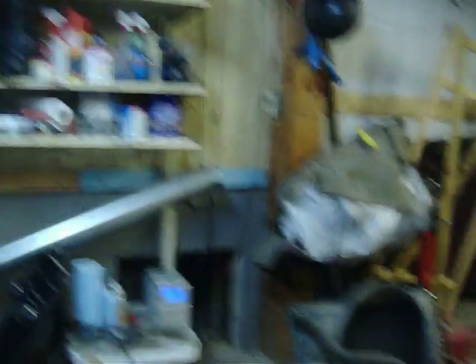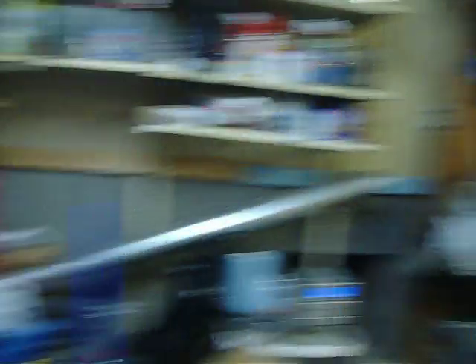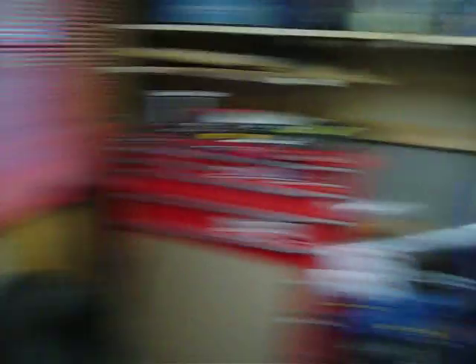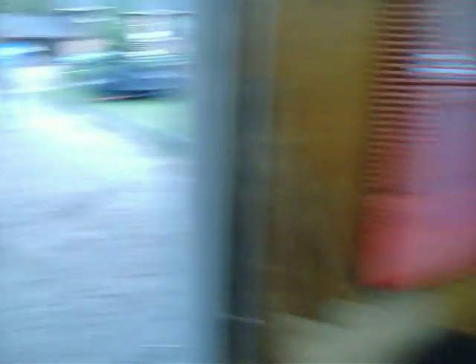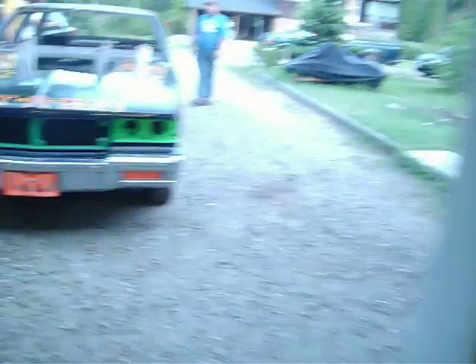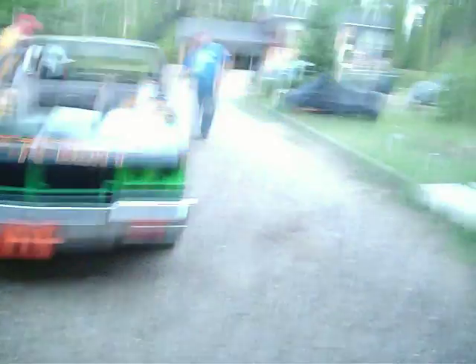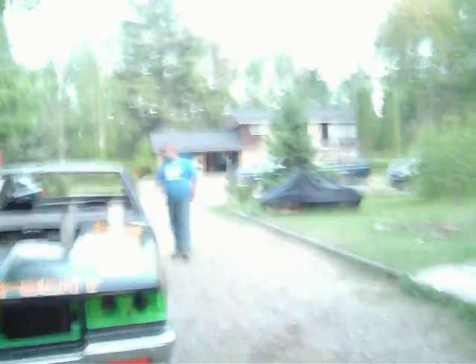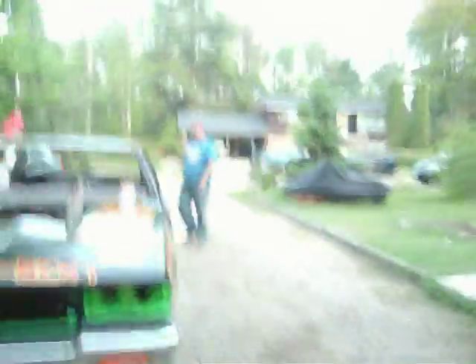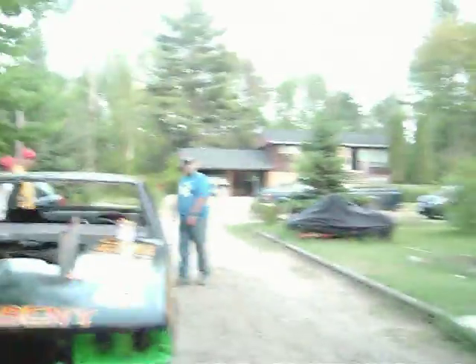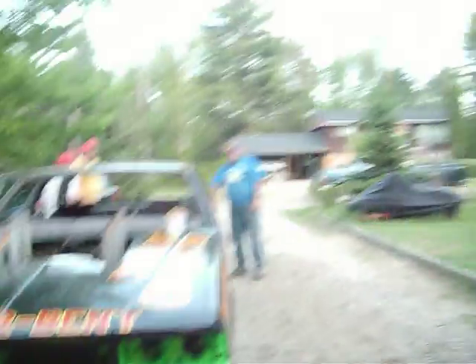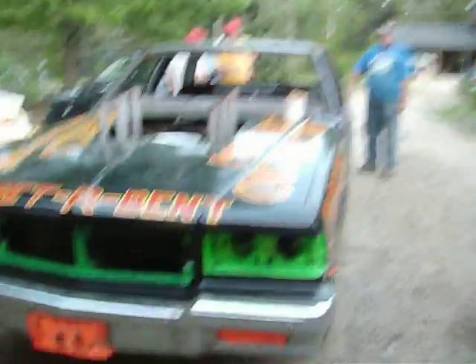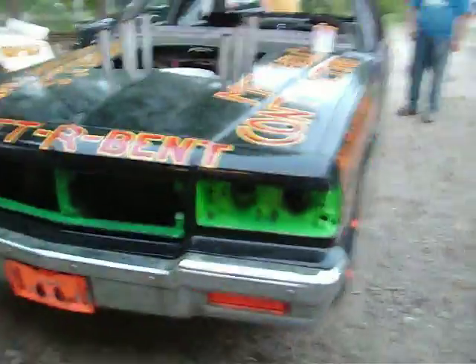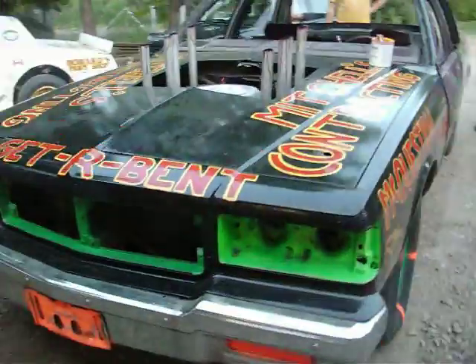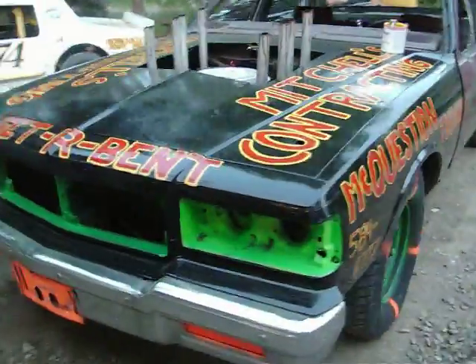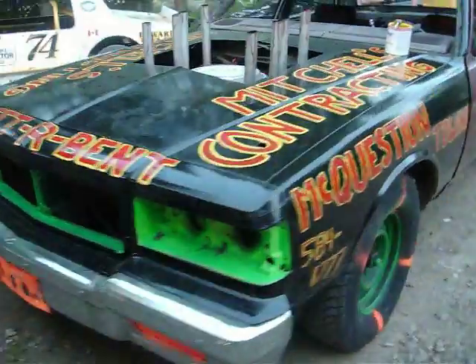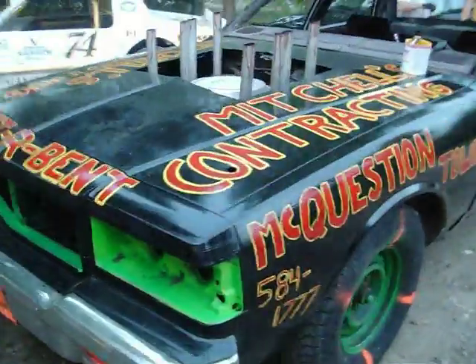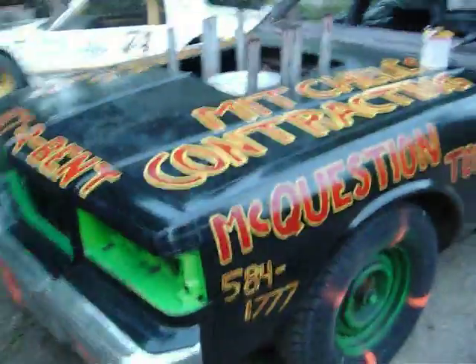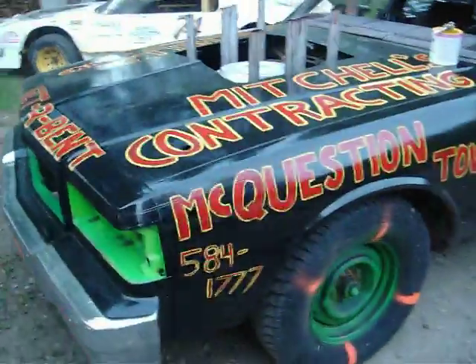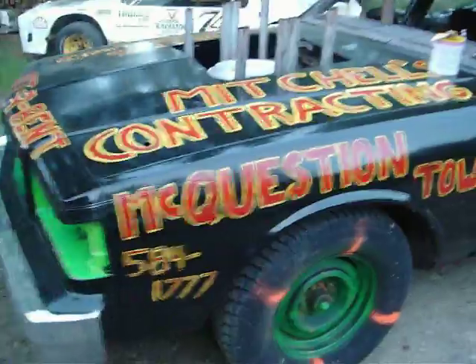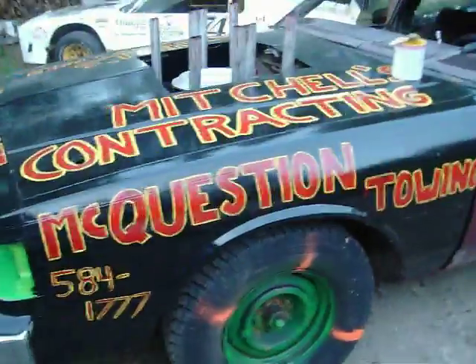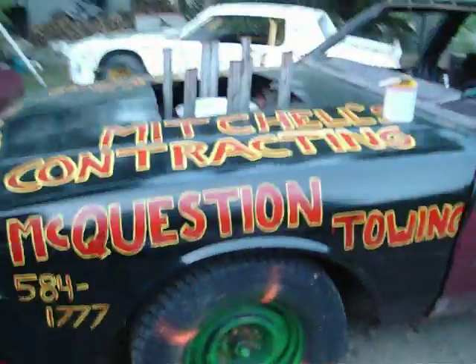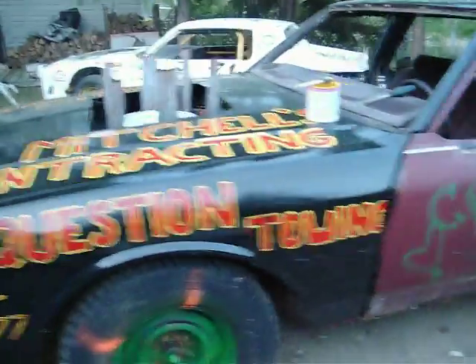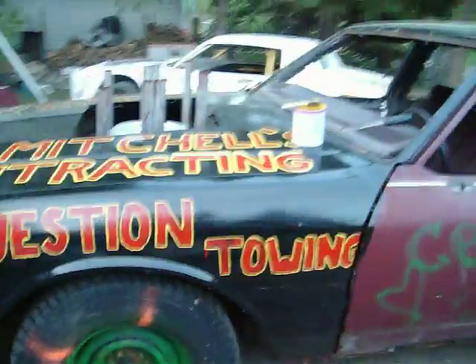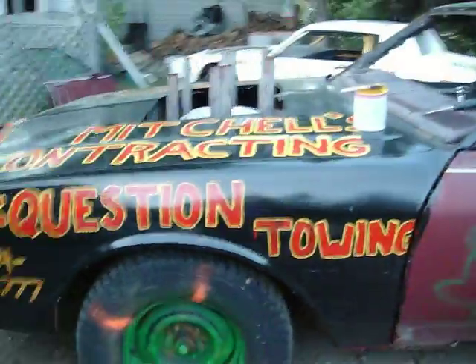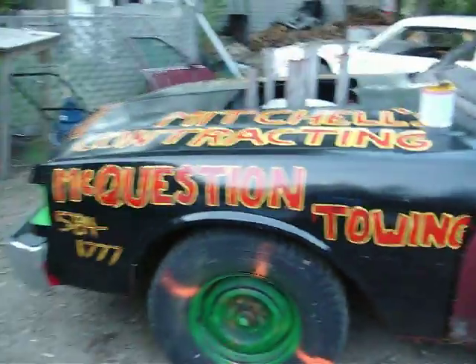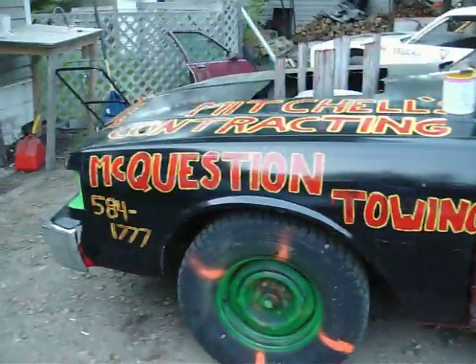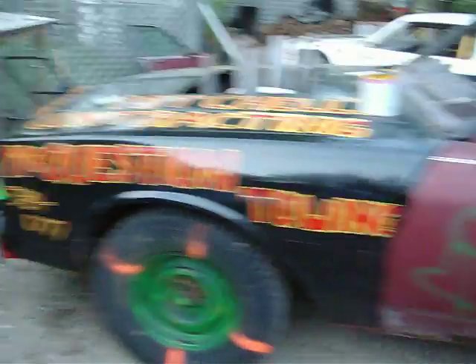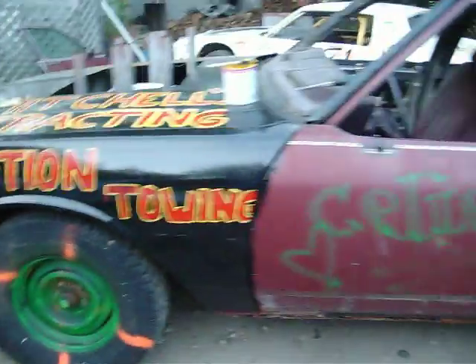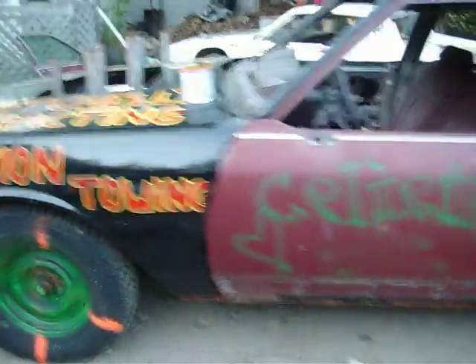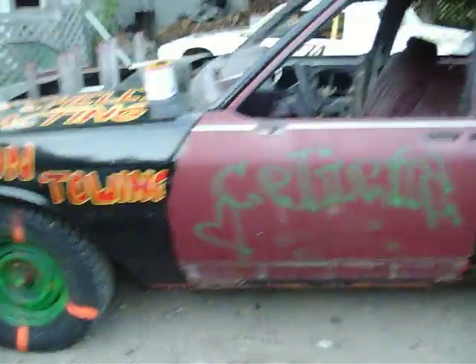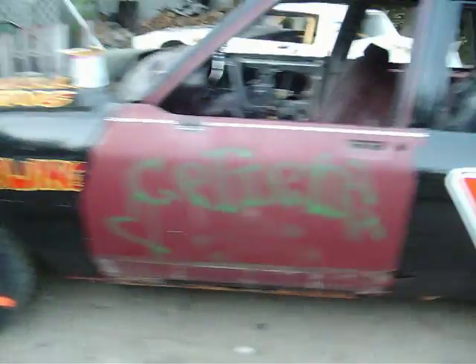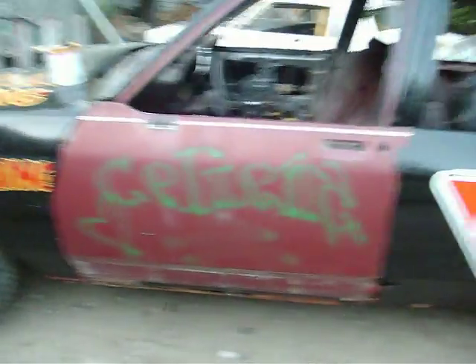A little dirty. Junior — this is his car. This is Big Show's car. Still got to paint the door white.